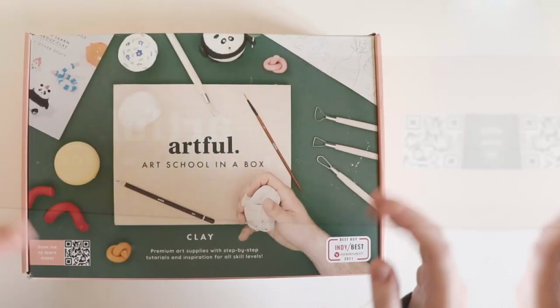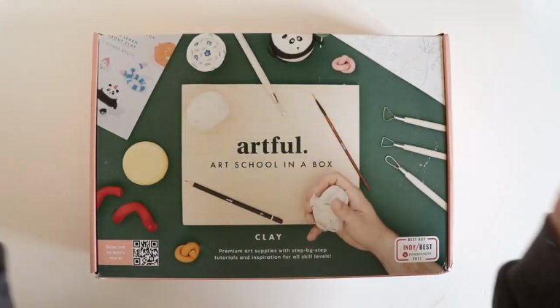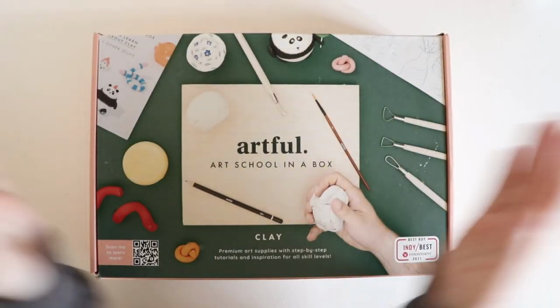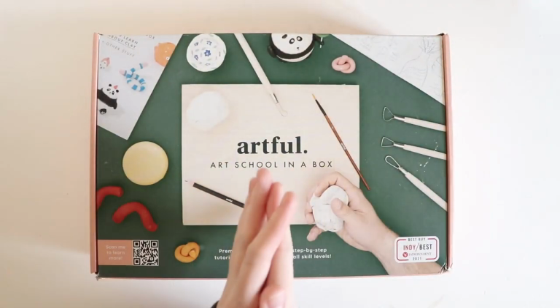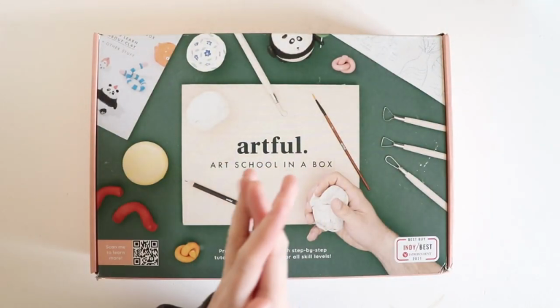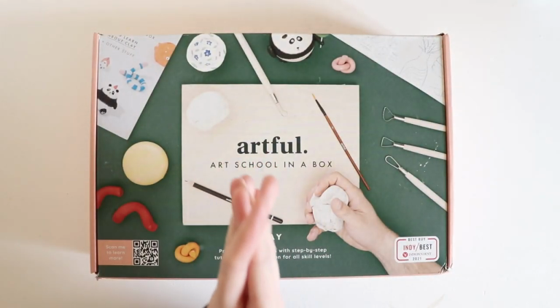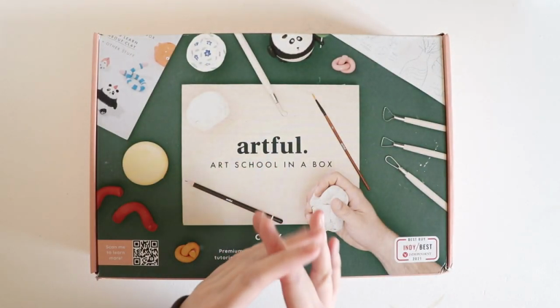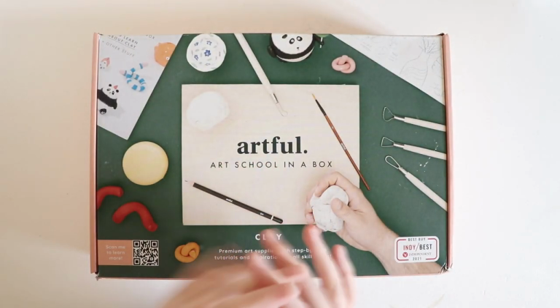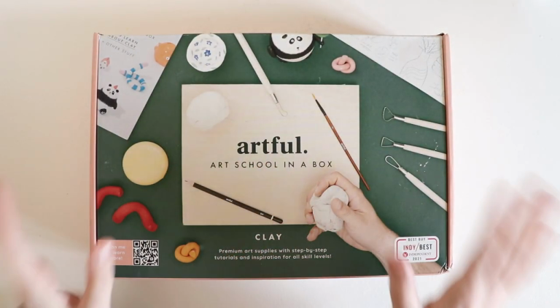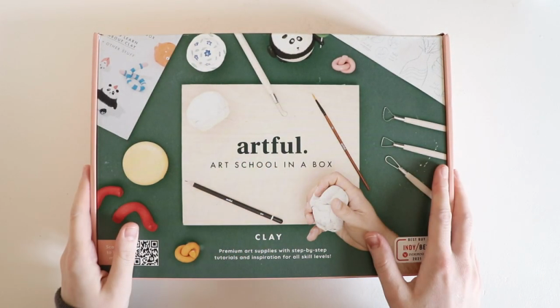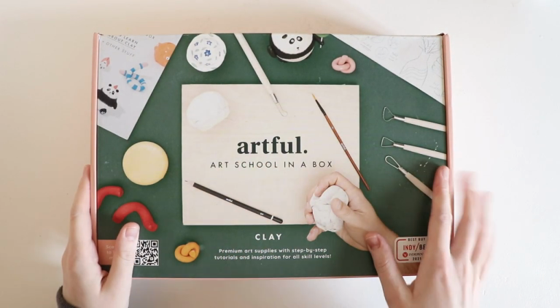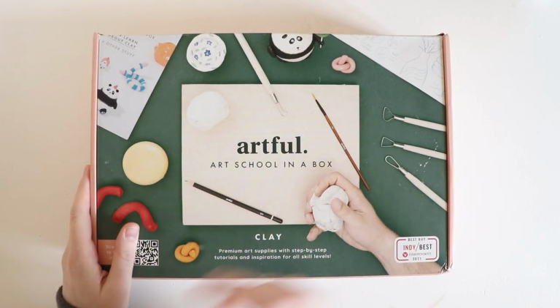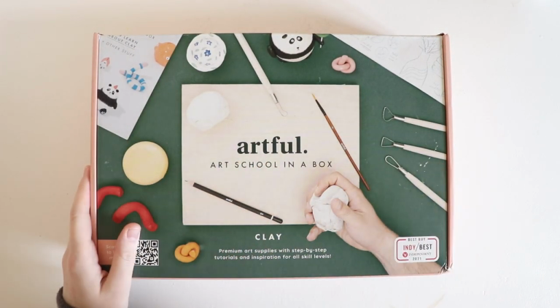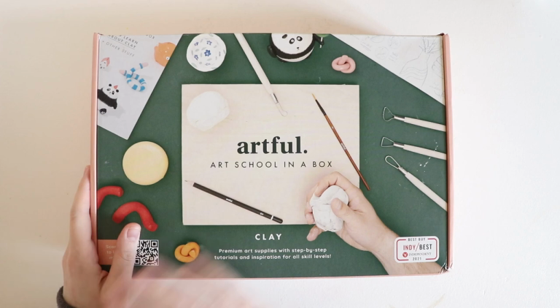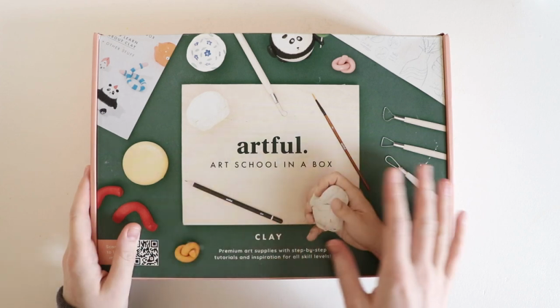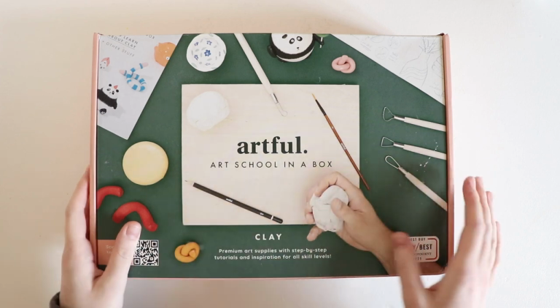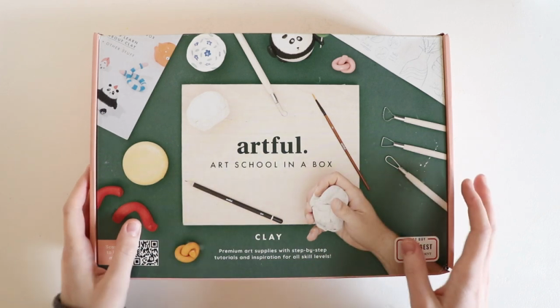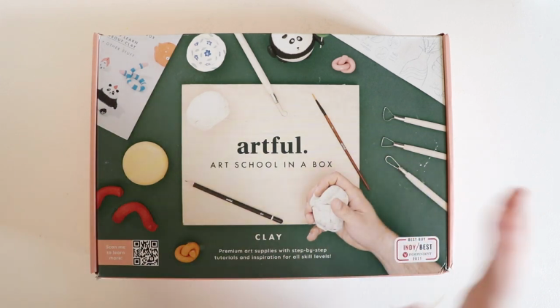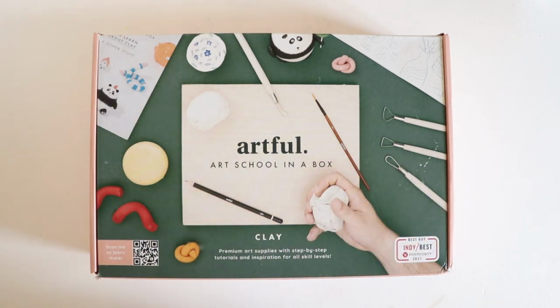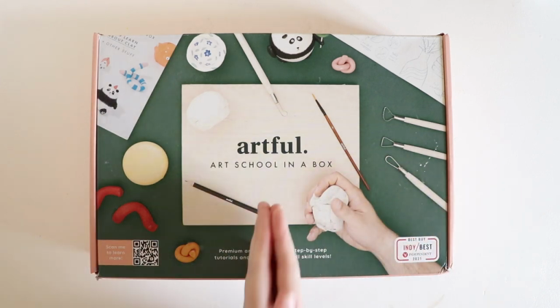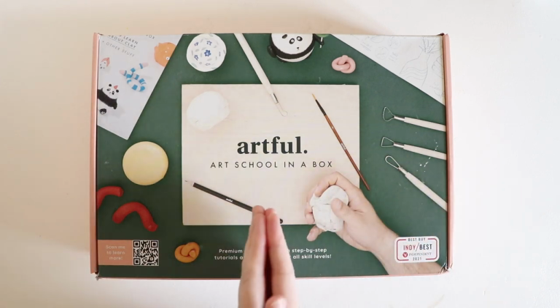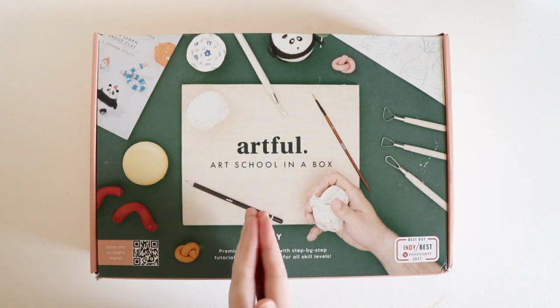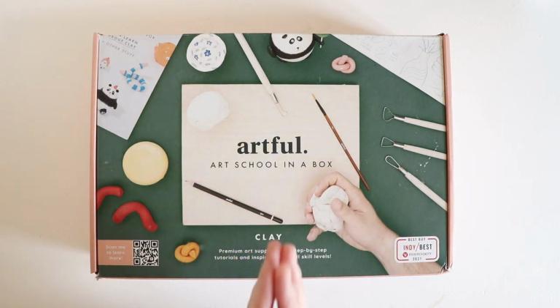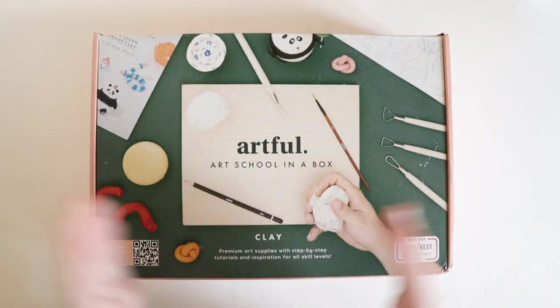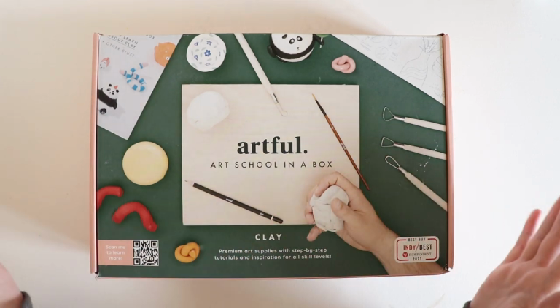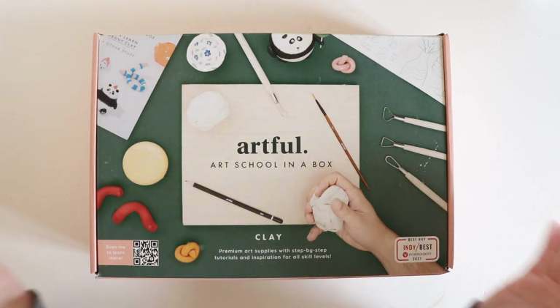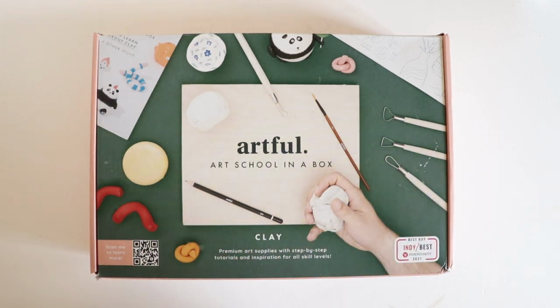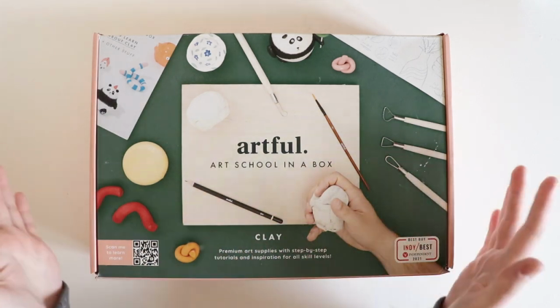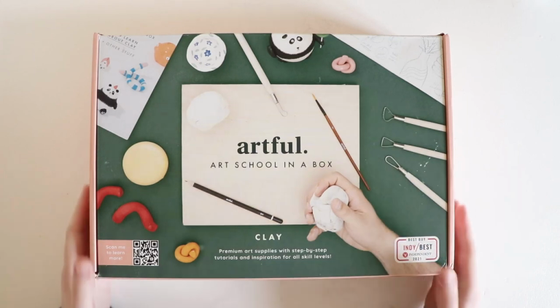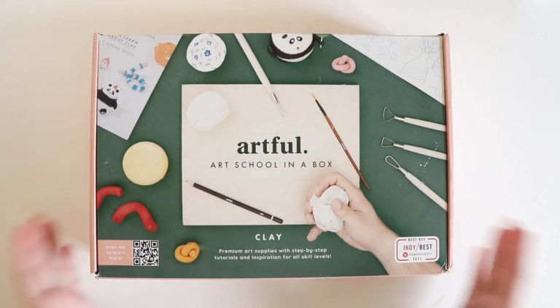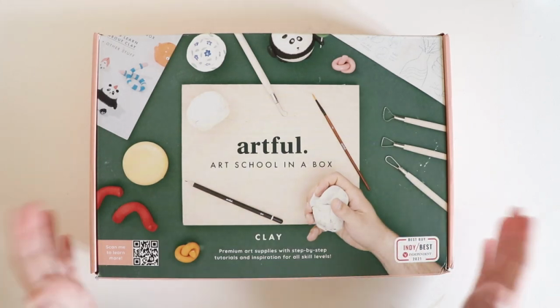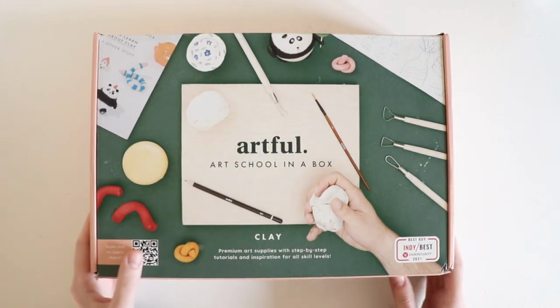Hello fellow artists and welcome back to another video. Today I have an Artful unboxing for you and this is their brand new box which features clay. Let's just open it.